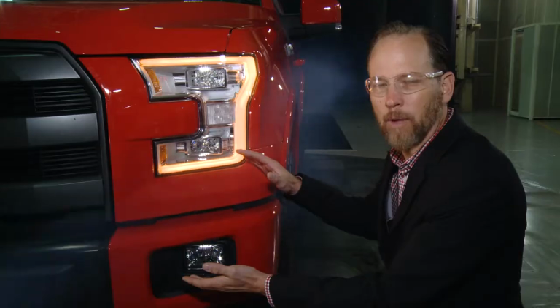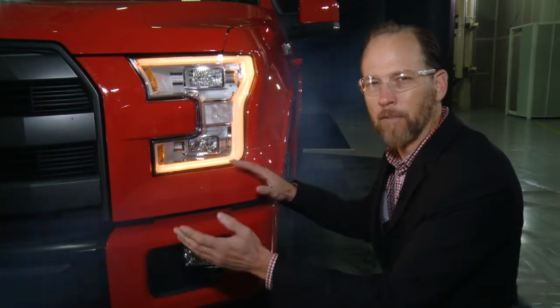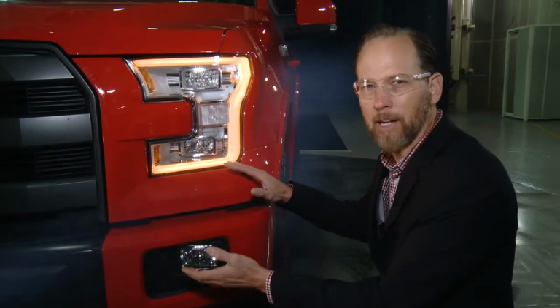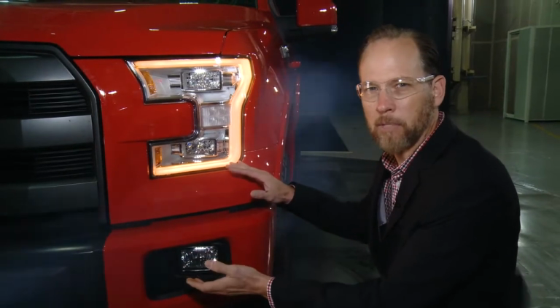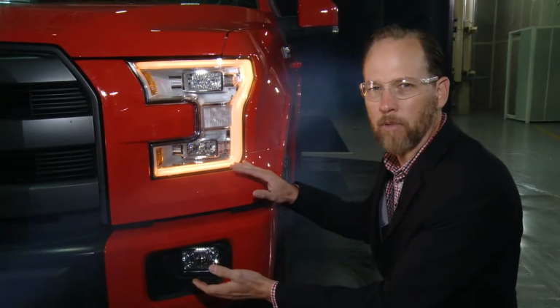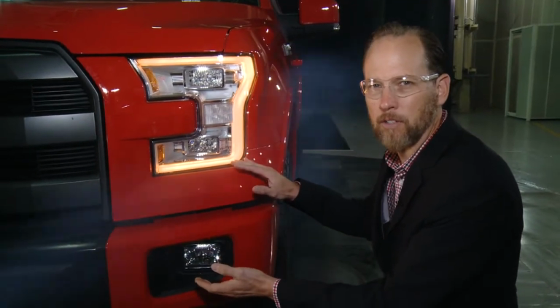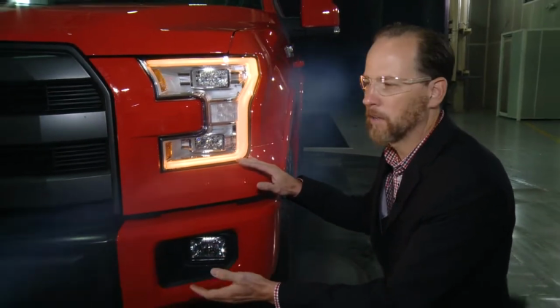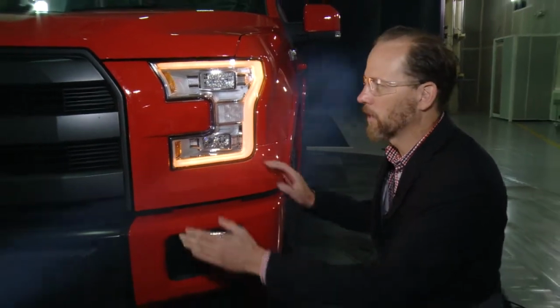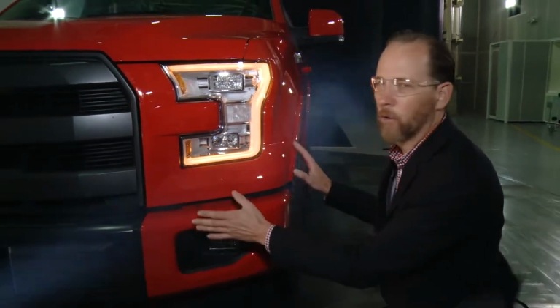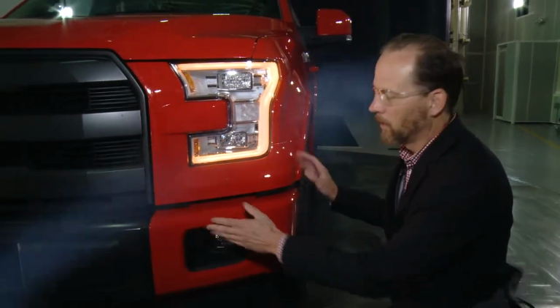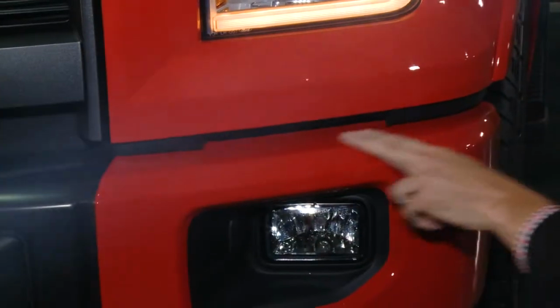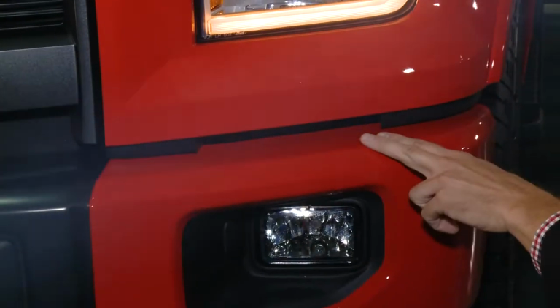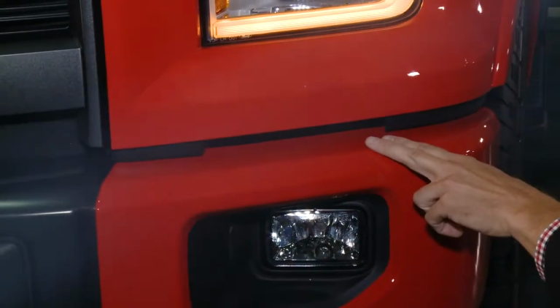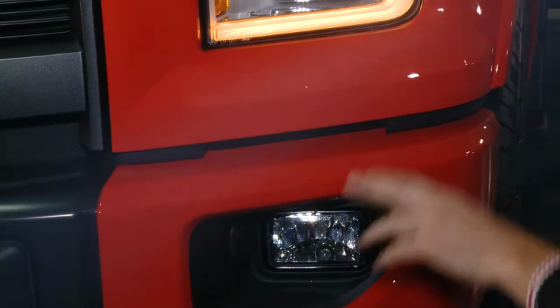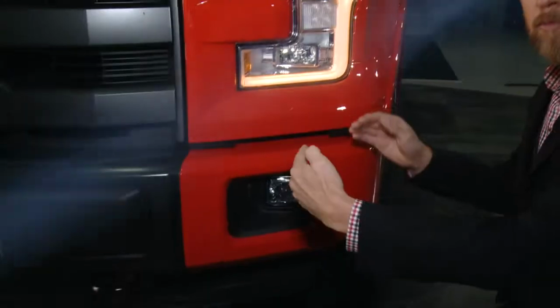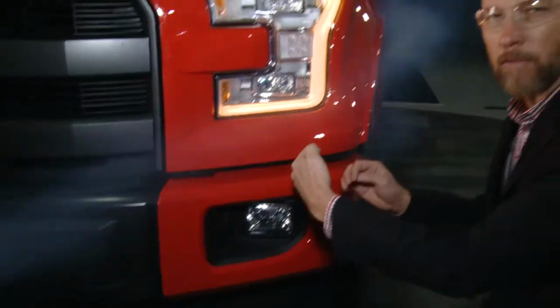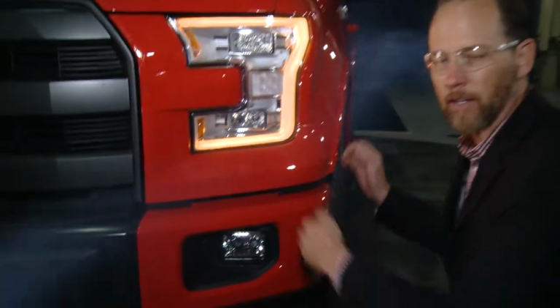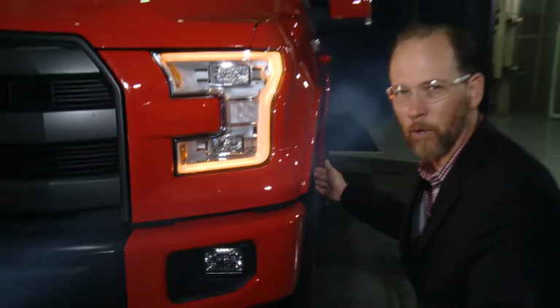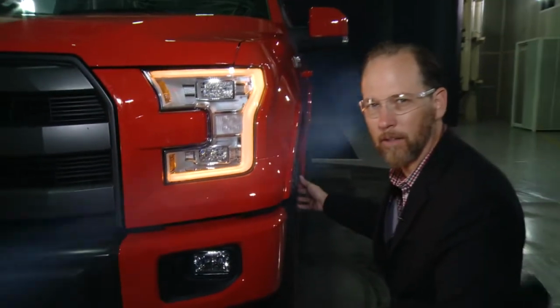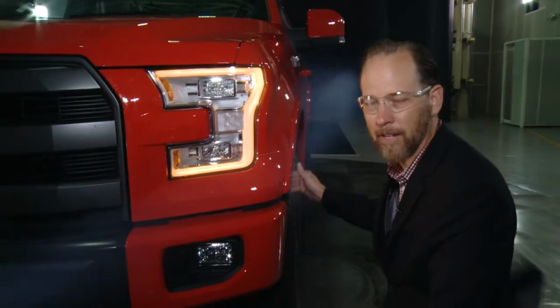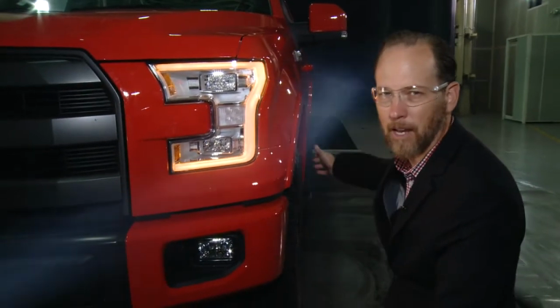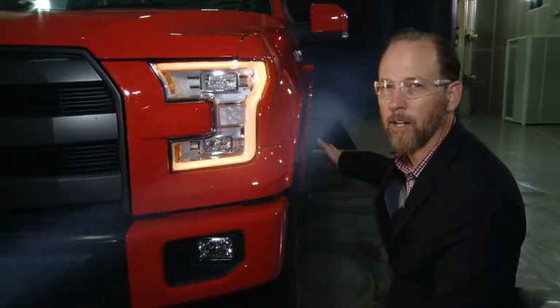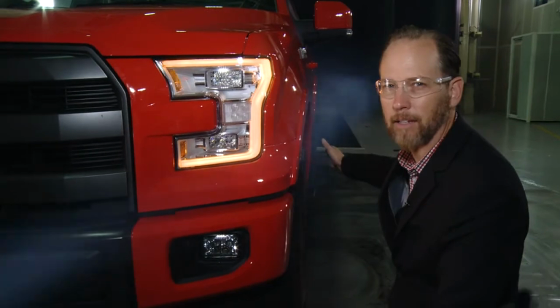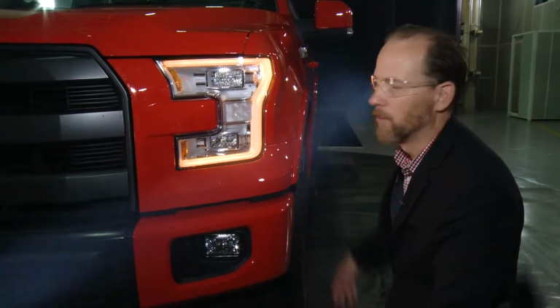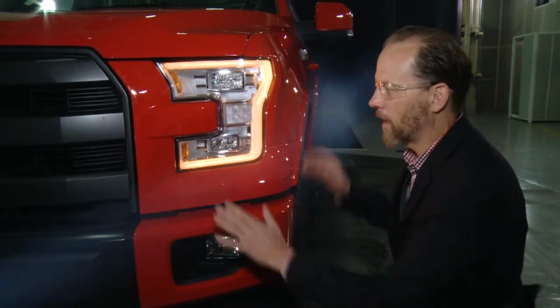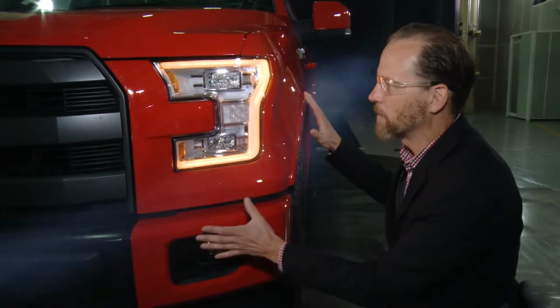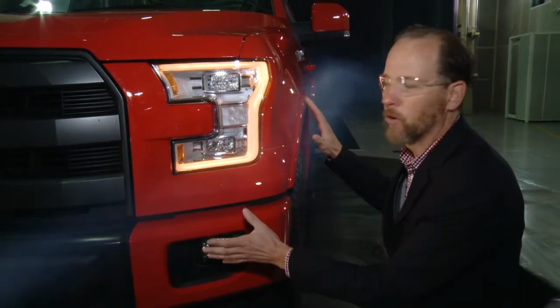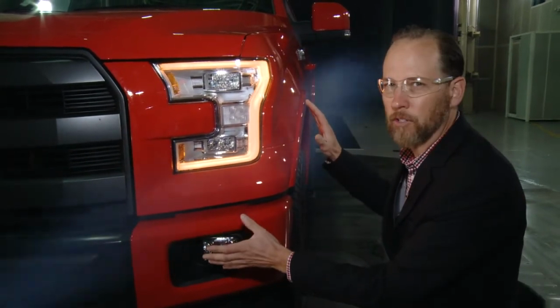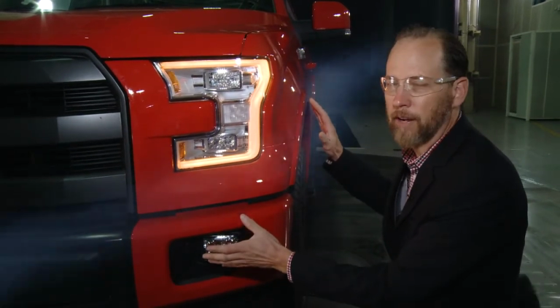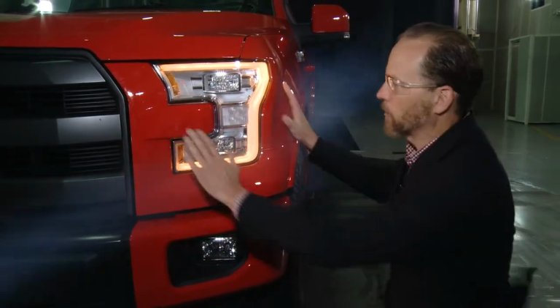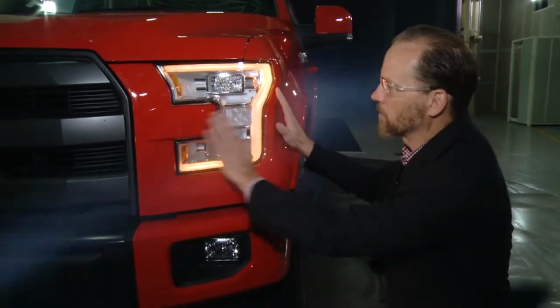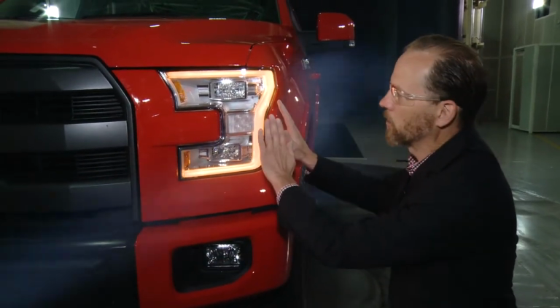We have a 25 mile an hour breeze blowing over the truck, so you can see how the wind cuts through the corner. Right in here, there's a channel that actually channels air from the front of the truck into the wheel well, letting it exit the side of the truck cleanly. We spent a lot of time on the front corner of the truck, finding the perfect balance of this corner.